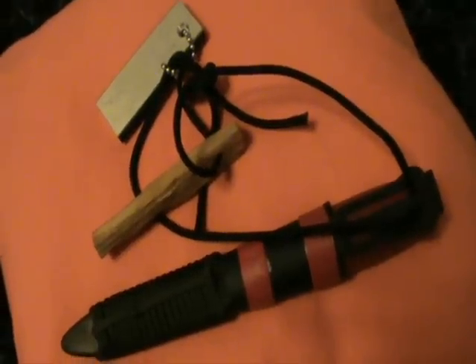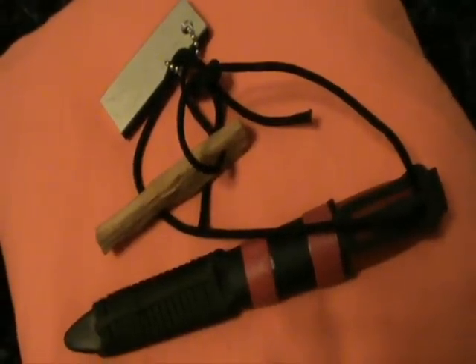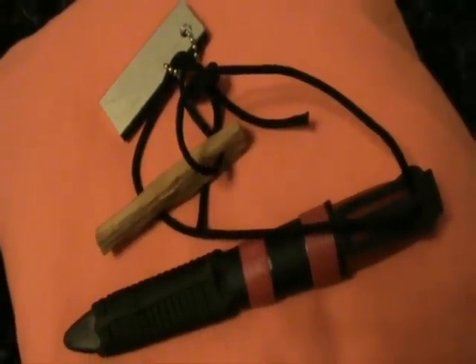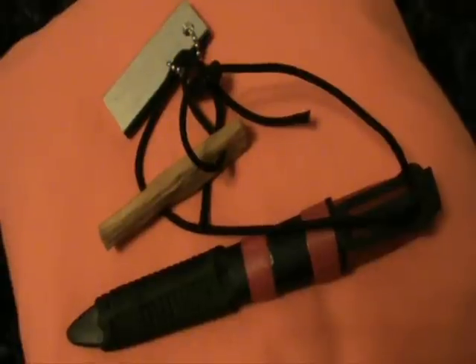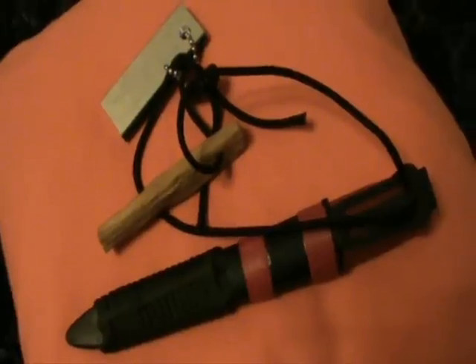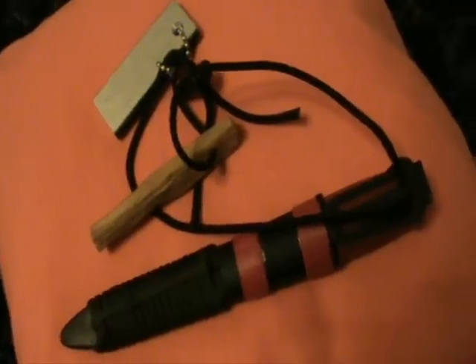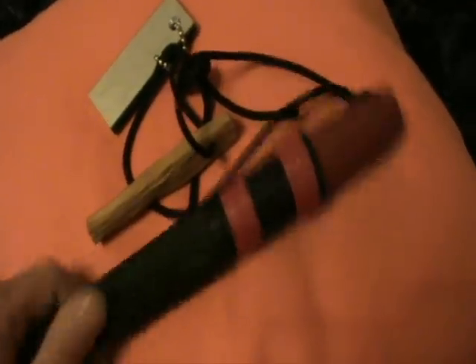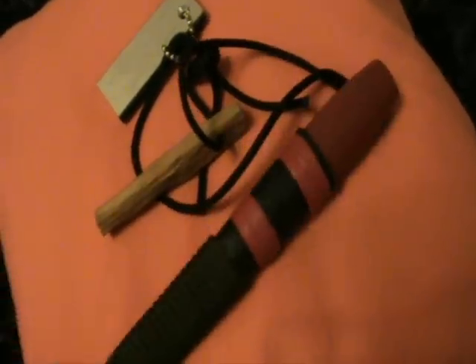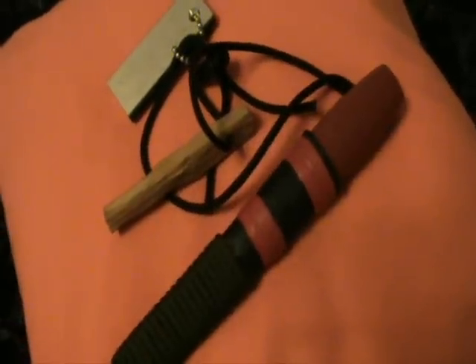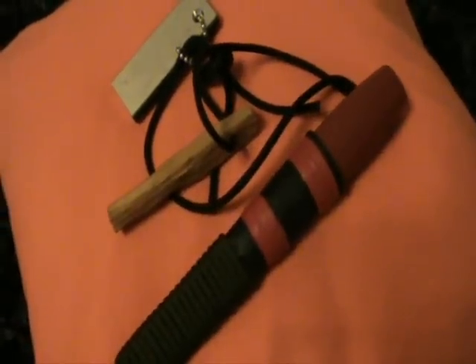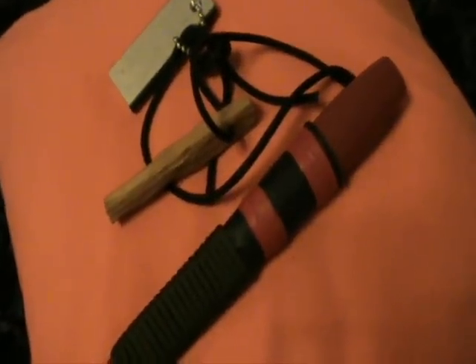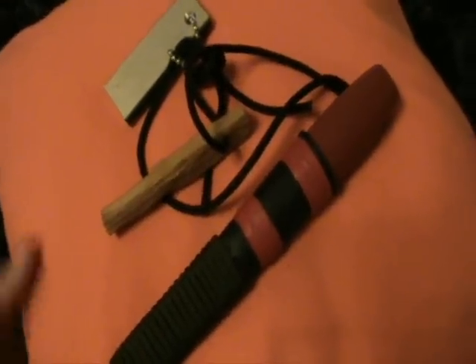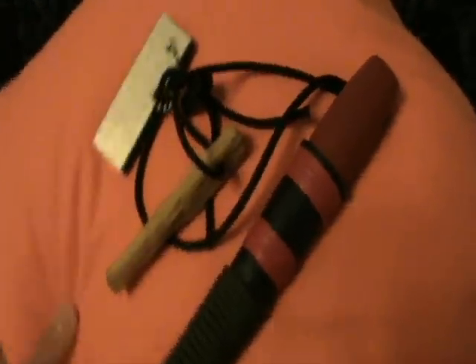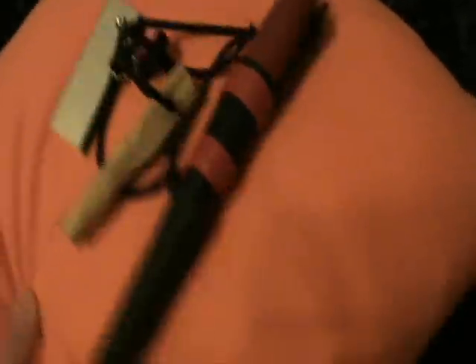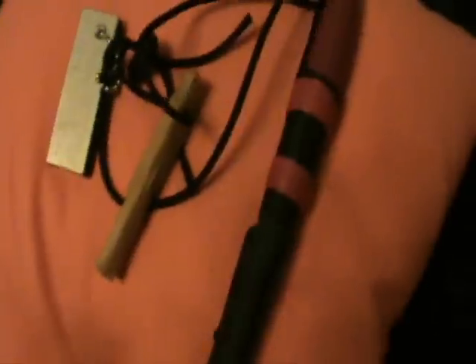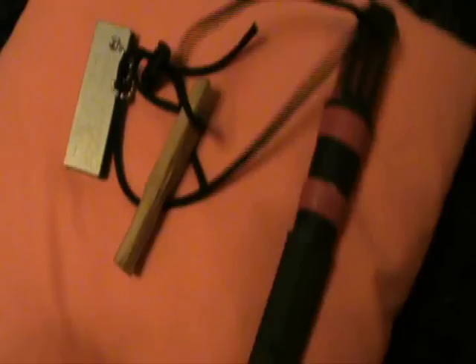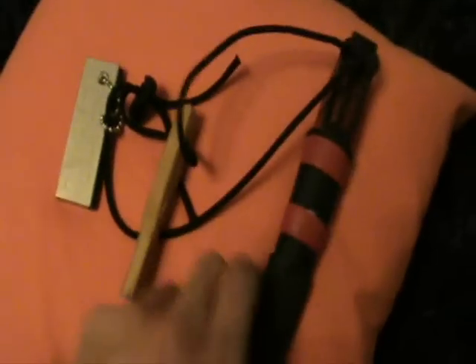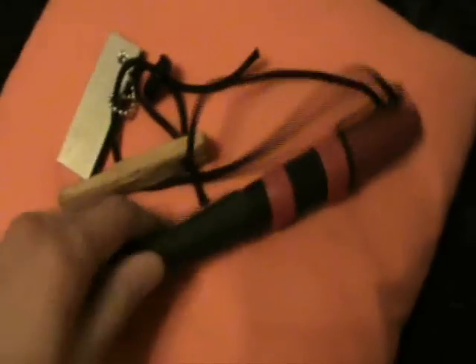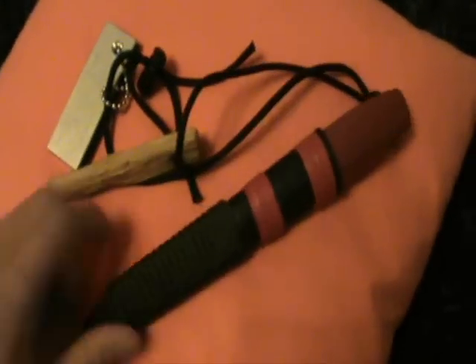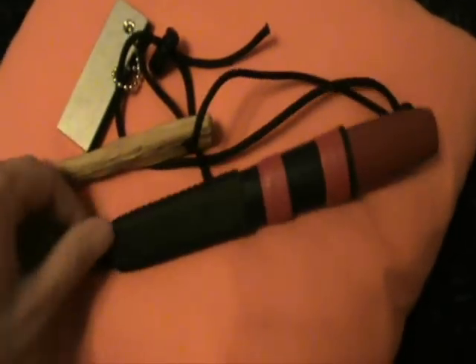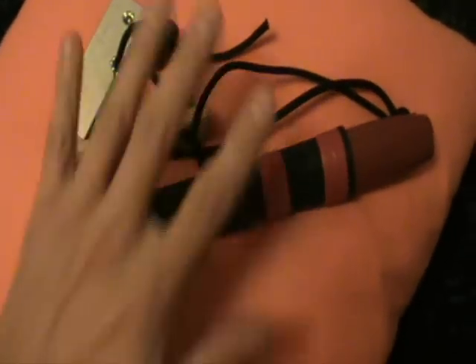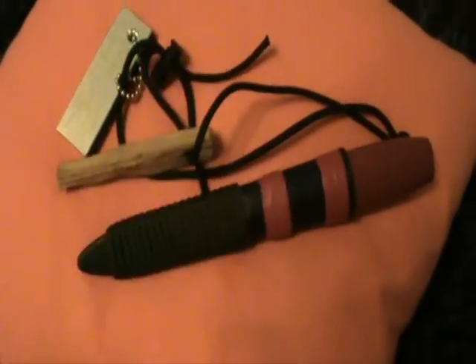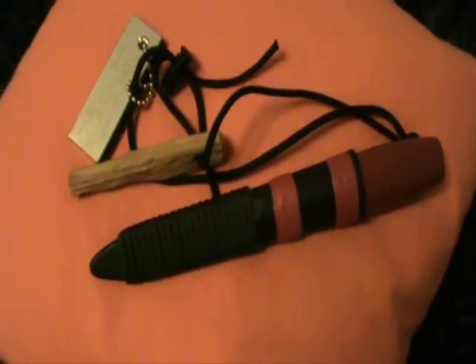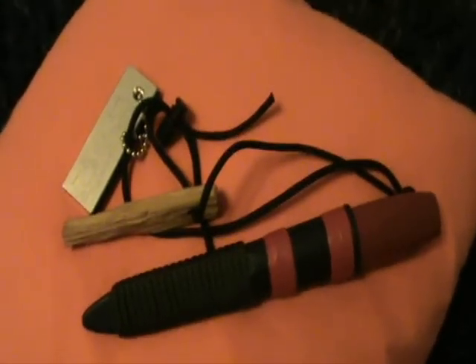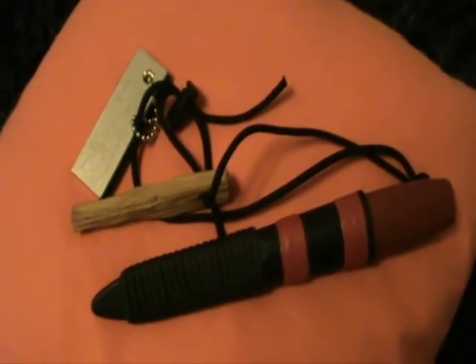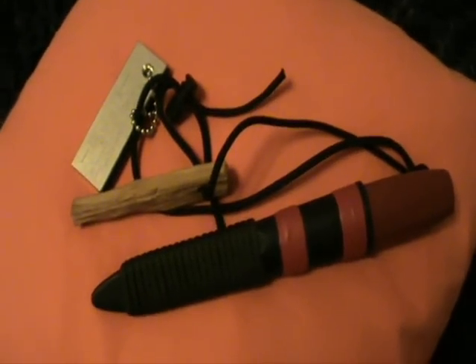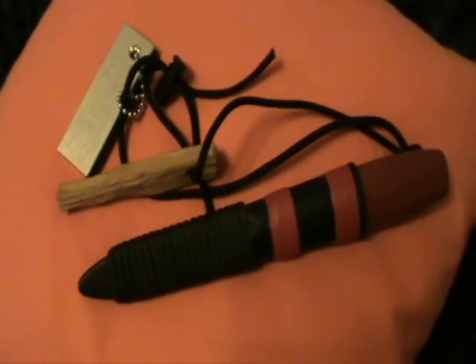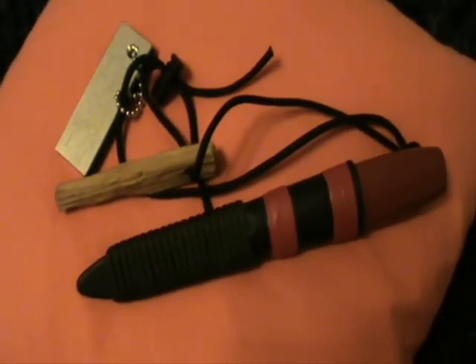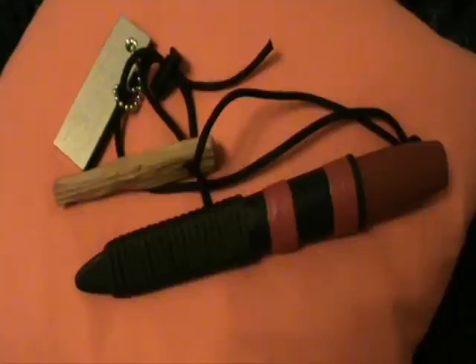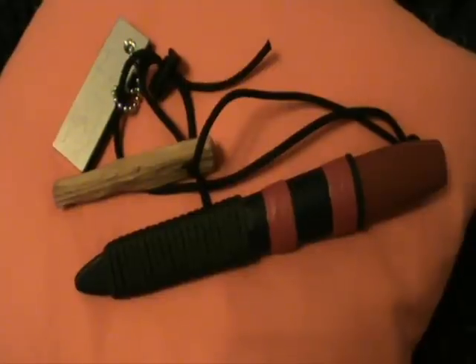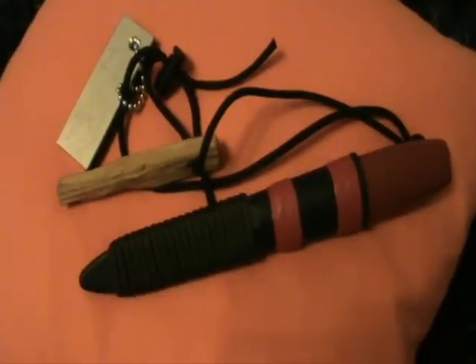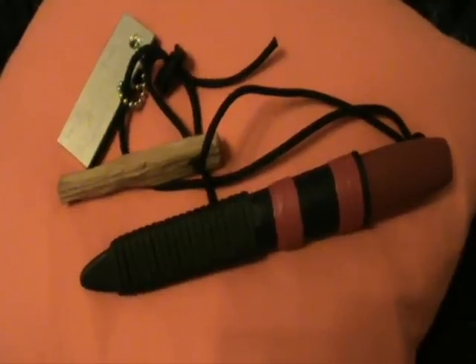Hello and welcome to a new episode of the Survival Schule. My name is Mike and as I mentioned in a previous video, I want to show you this Mora setup I've been using for quite a while now.